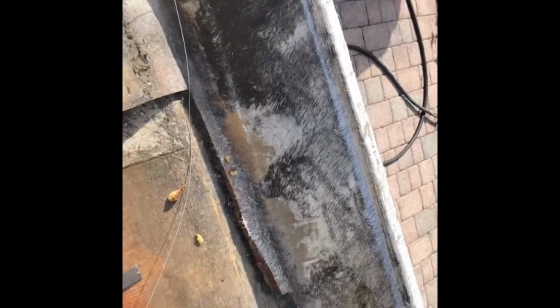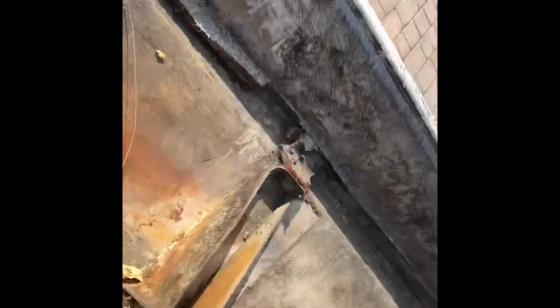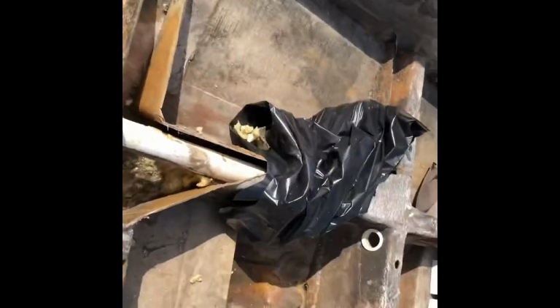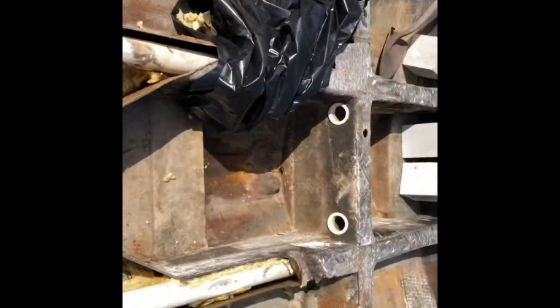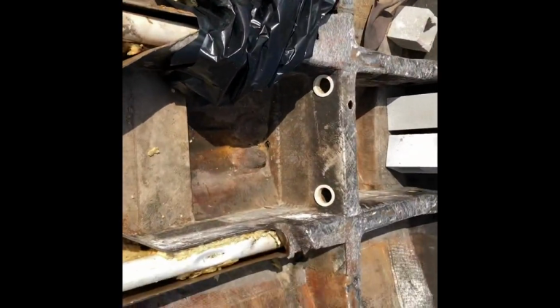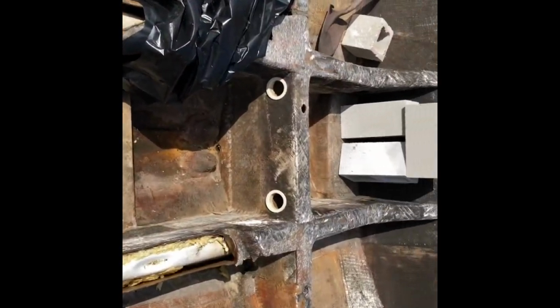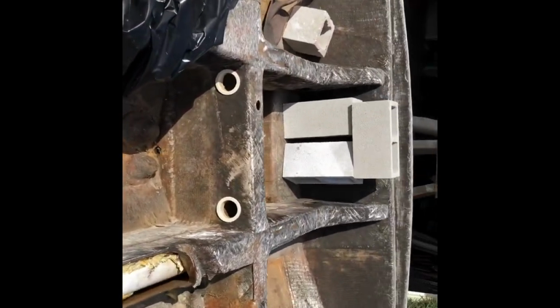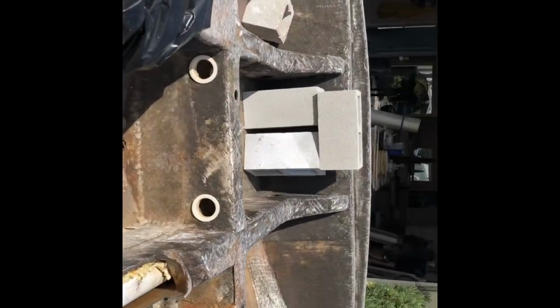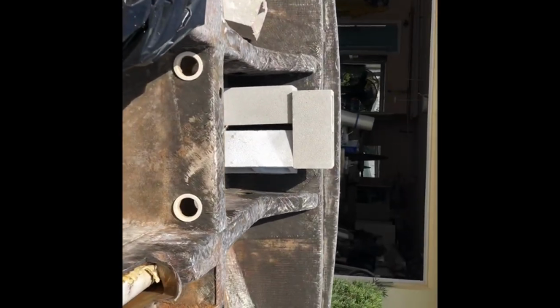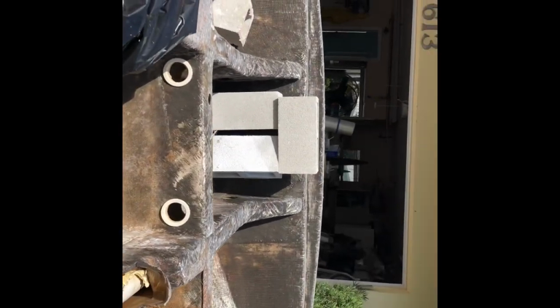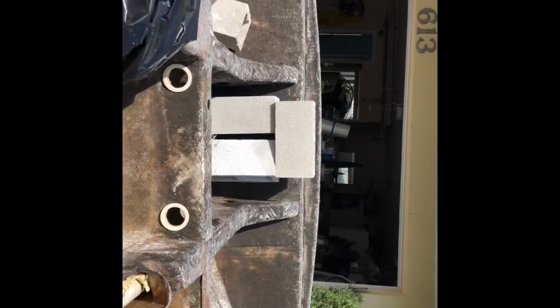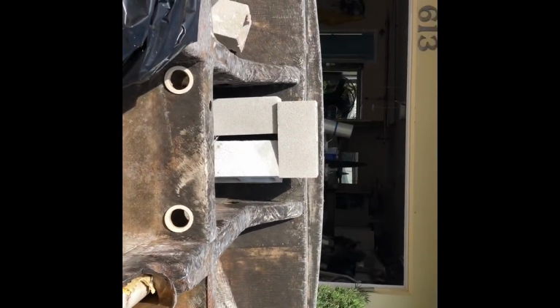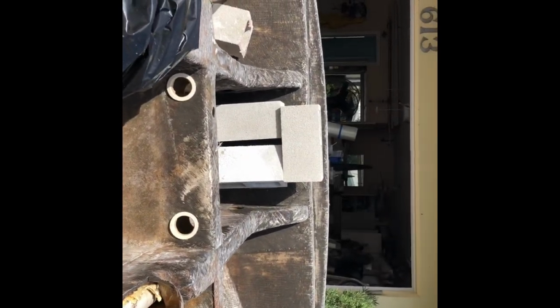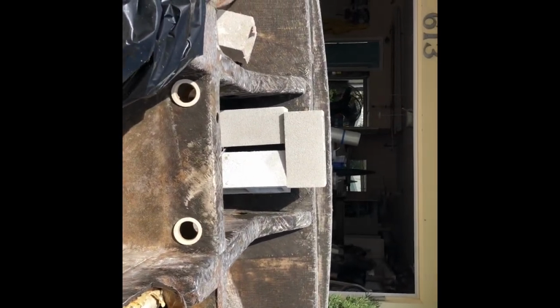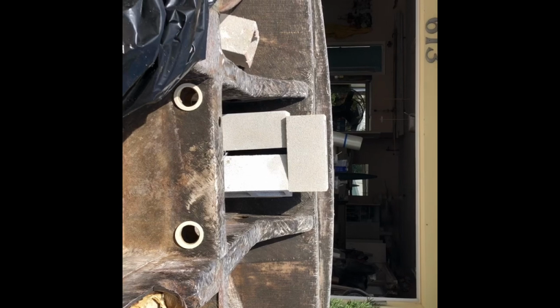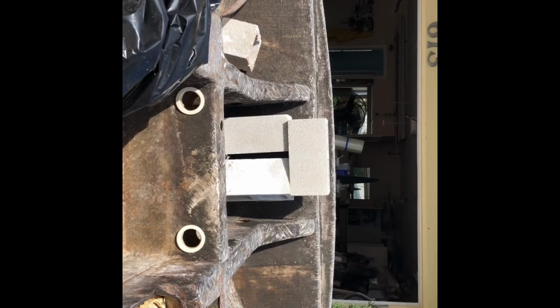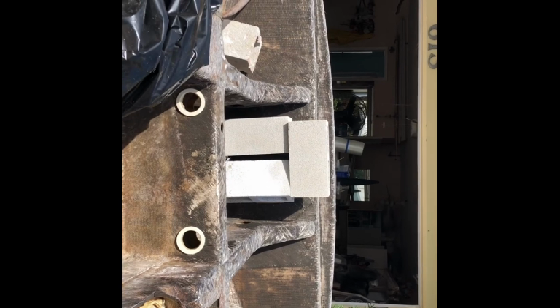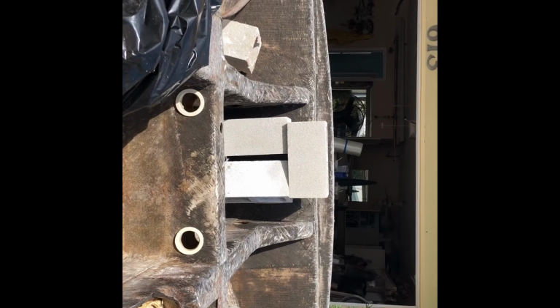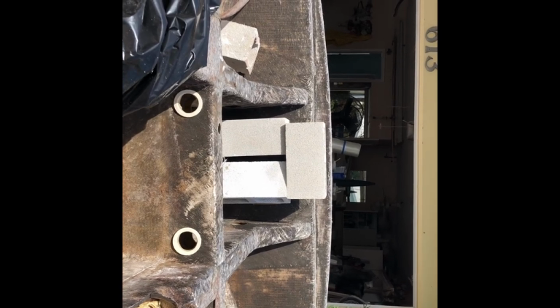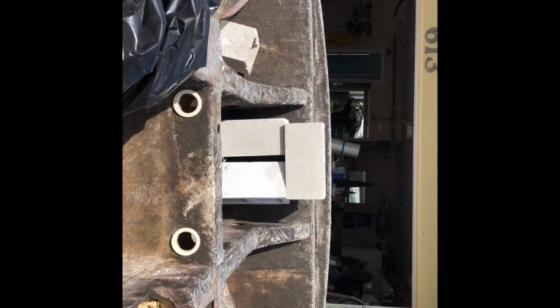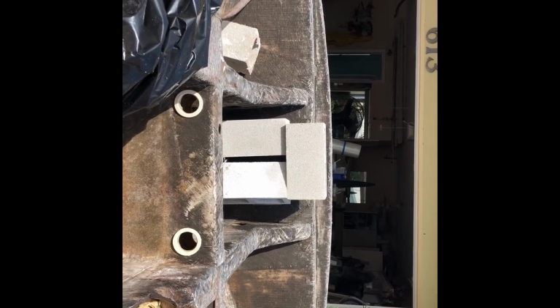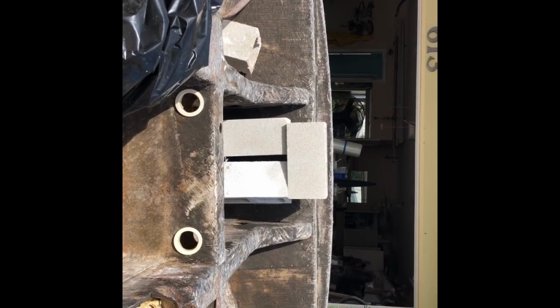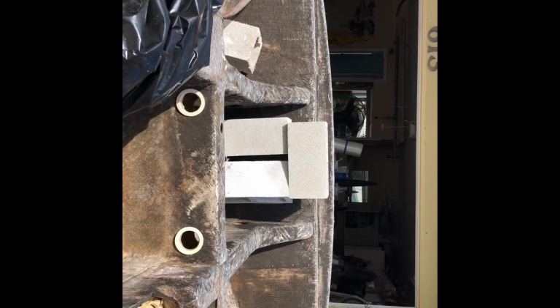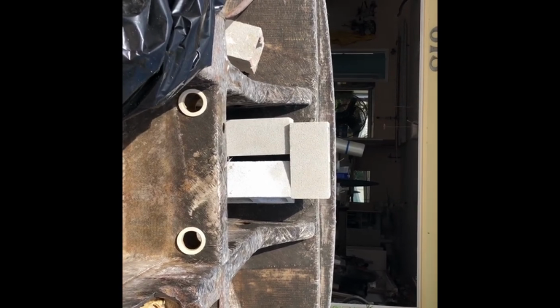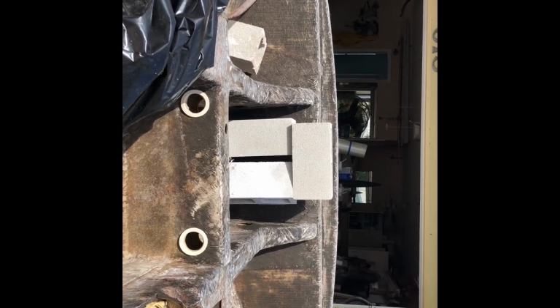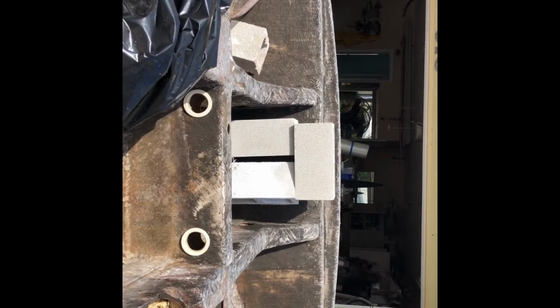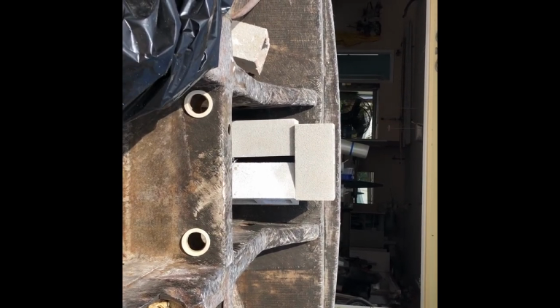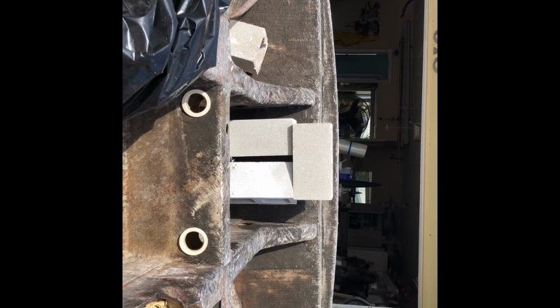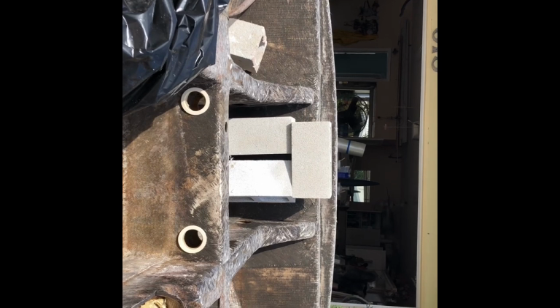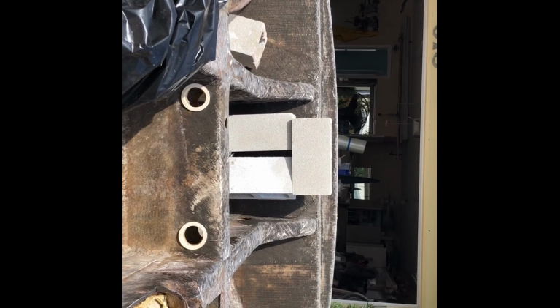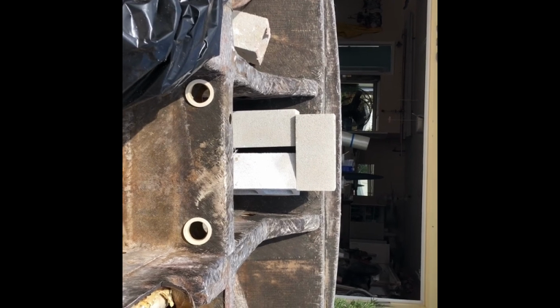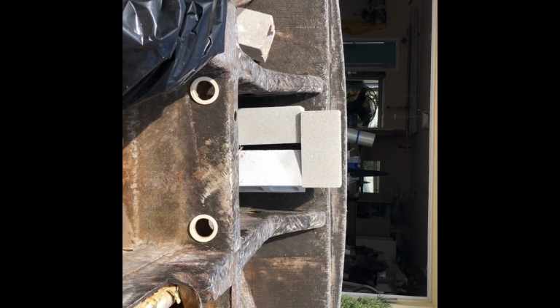I'm going to do two coats of Biax on there. The boat is very crooked and it needs badly to get straightened down on this trailer so I can get it sitting right.